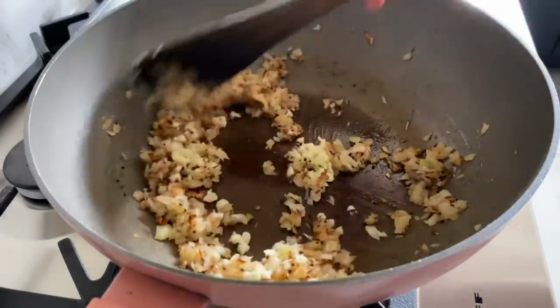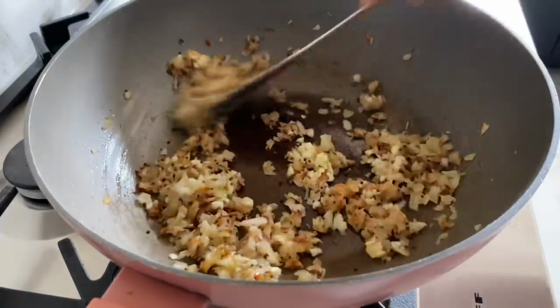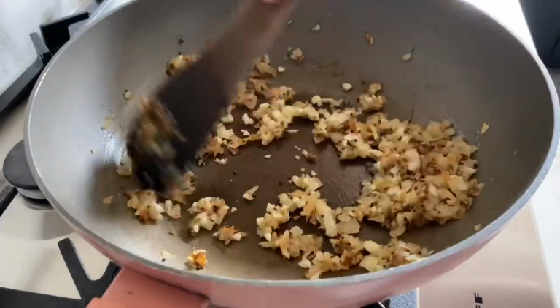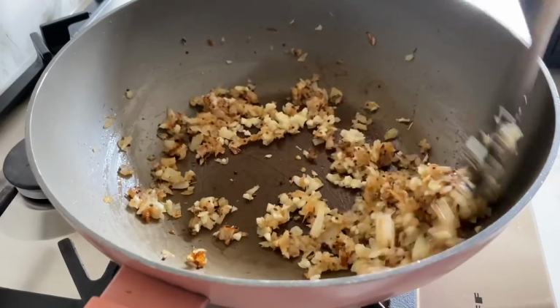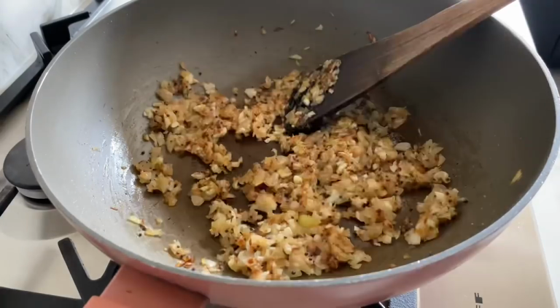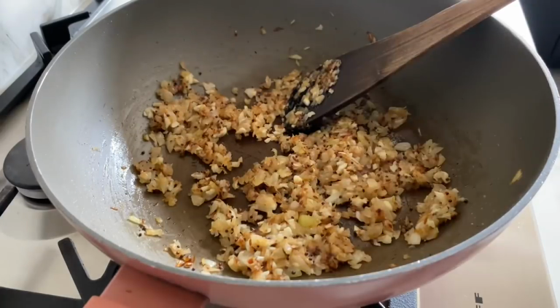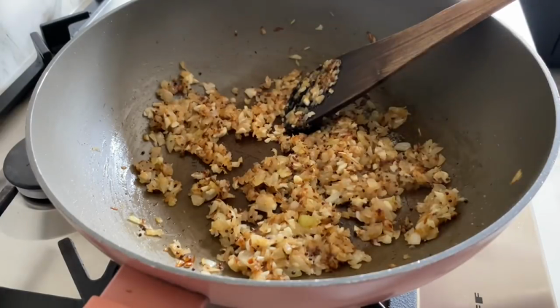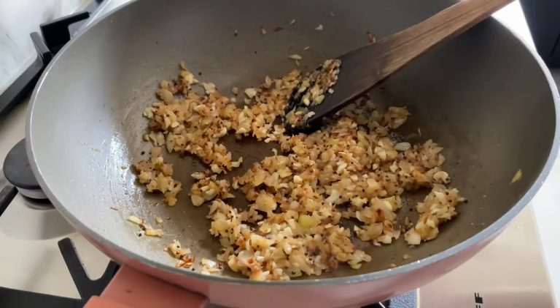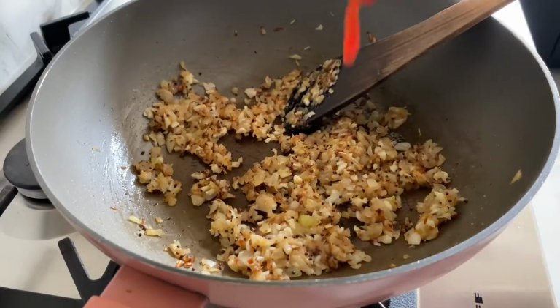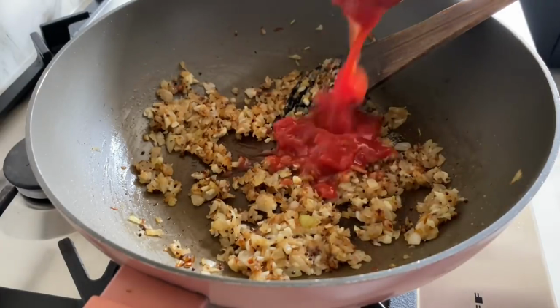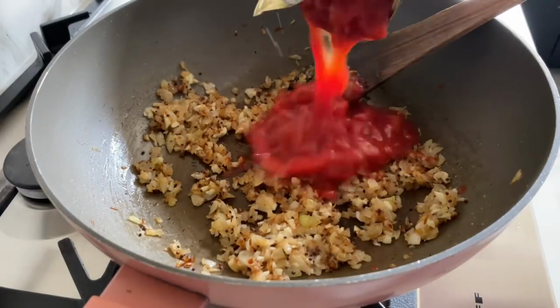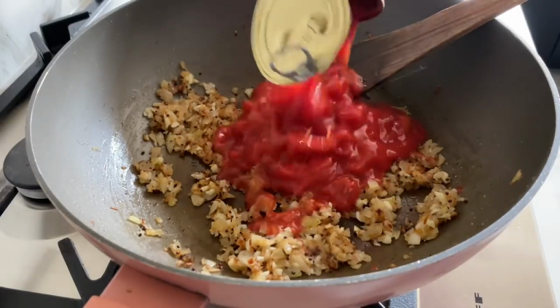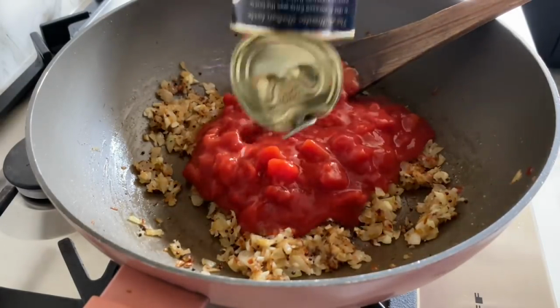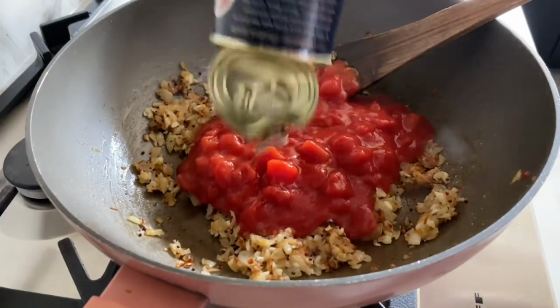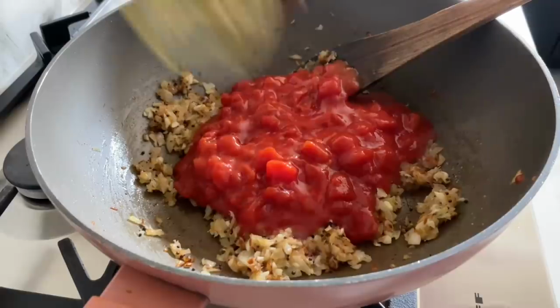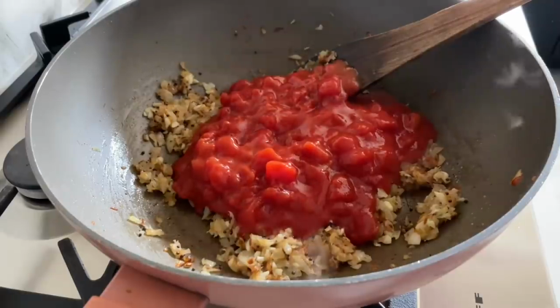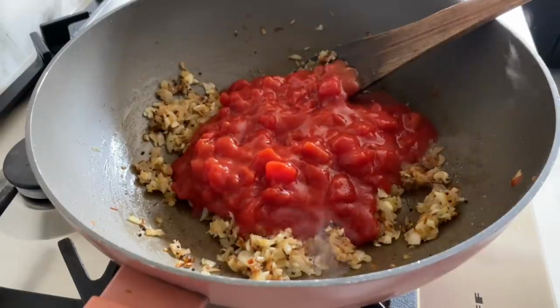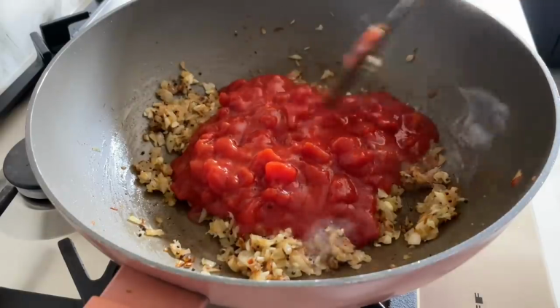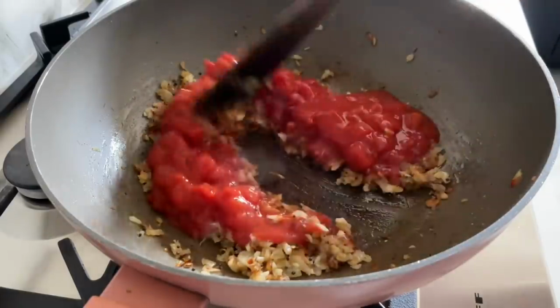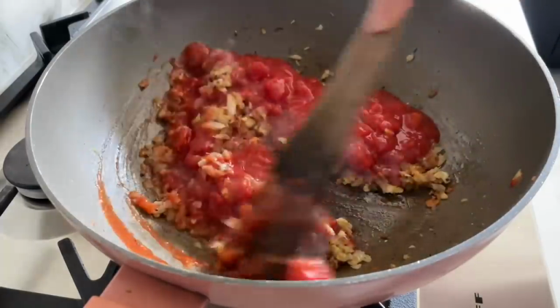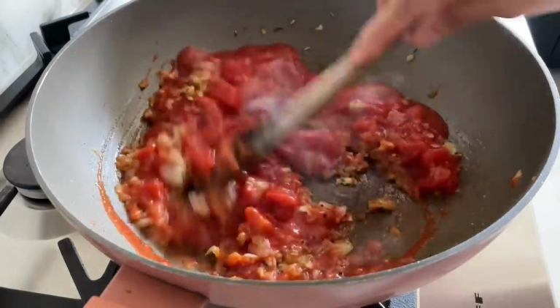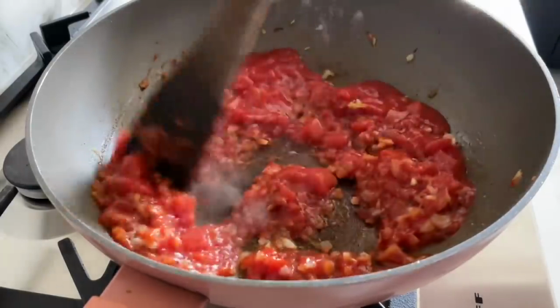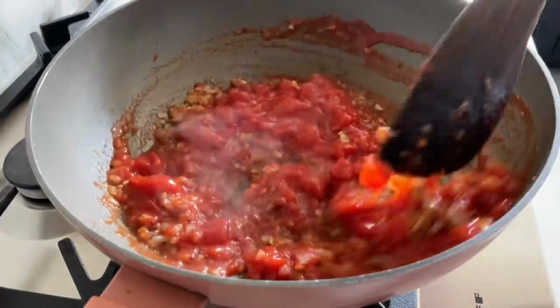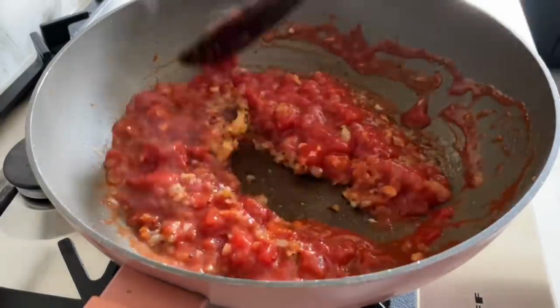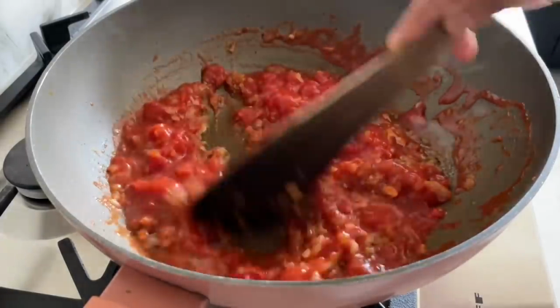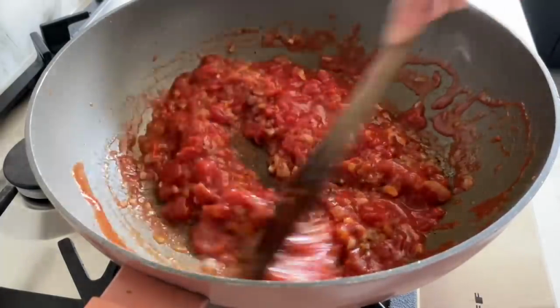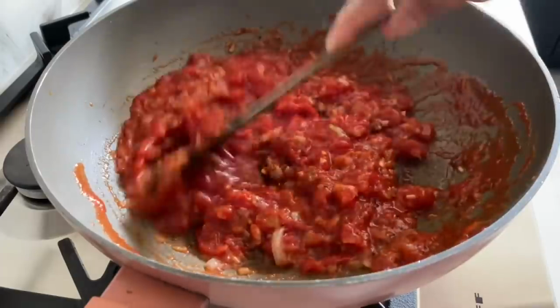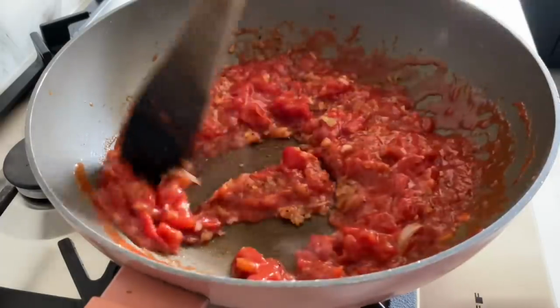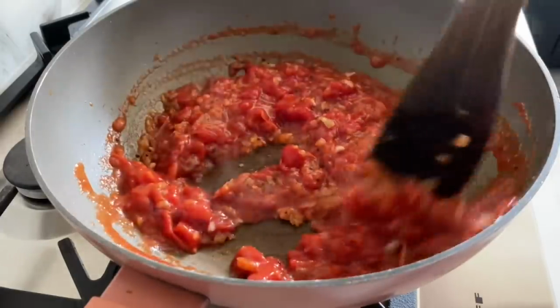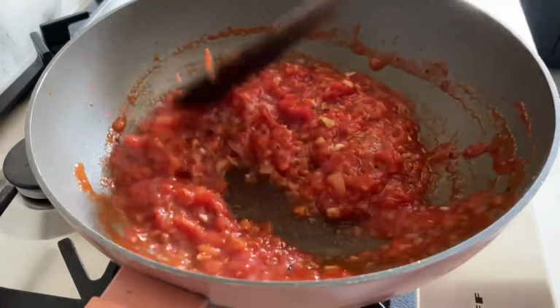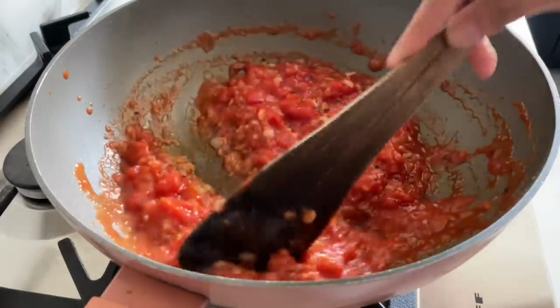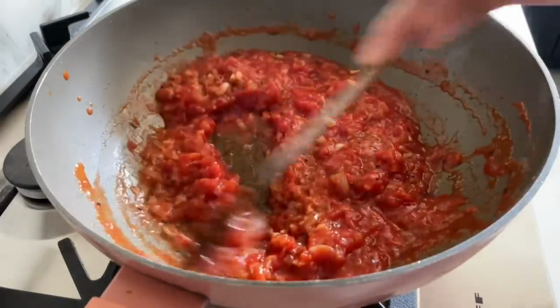Next I'm going to add a tin of chopped tomatoes — you can use fresh tomatoes, I would go for four. Then I'm going to cover this and cook on low heat for ten minutes so that everything comes together nicely.